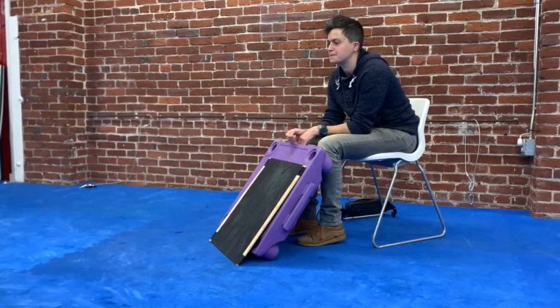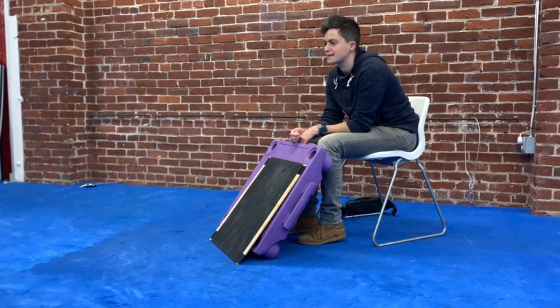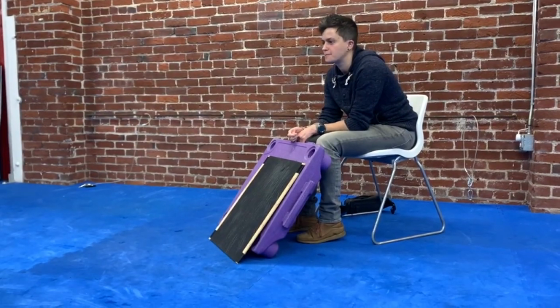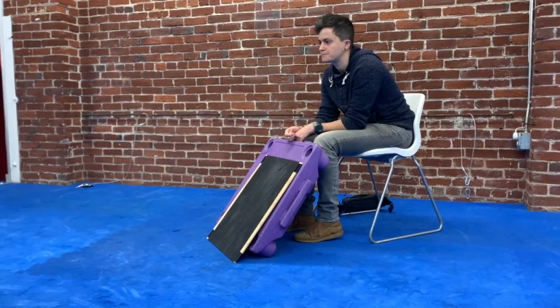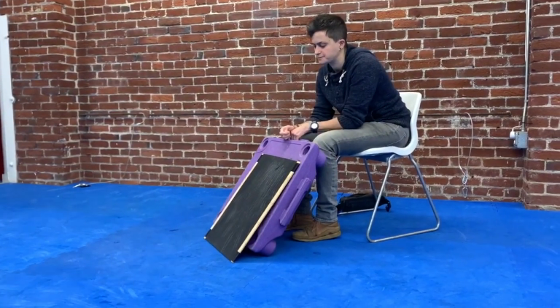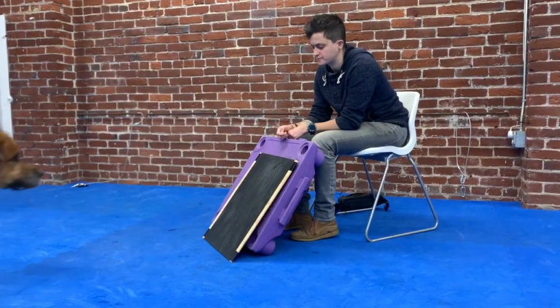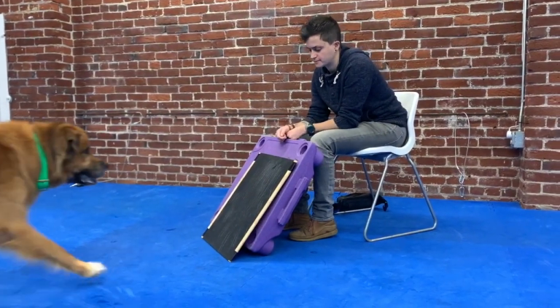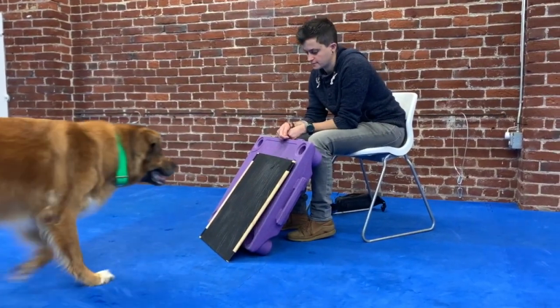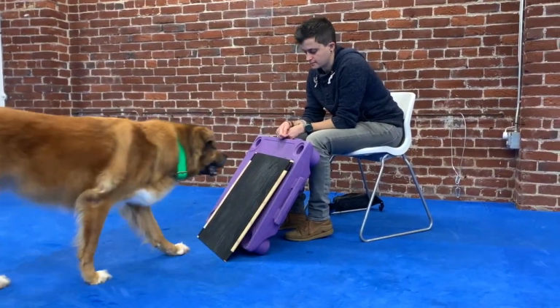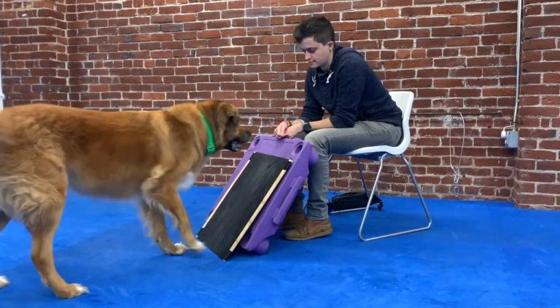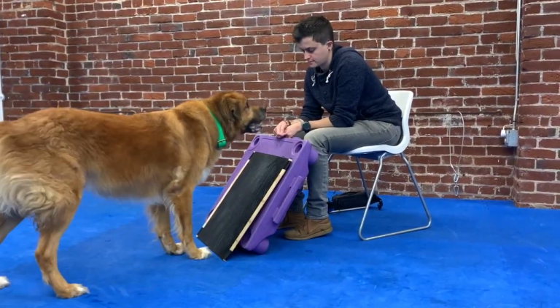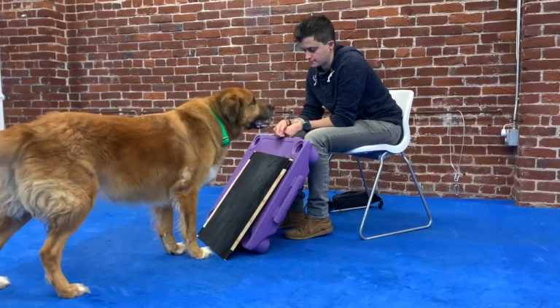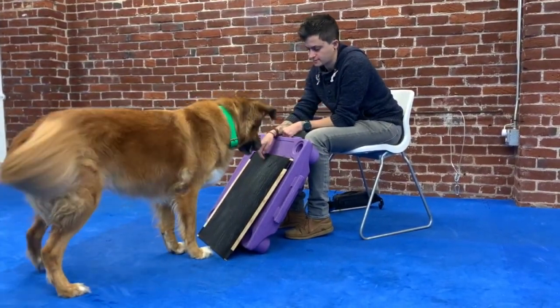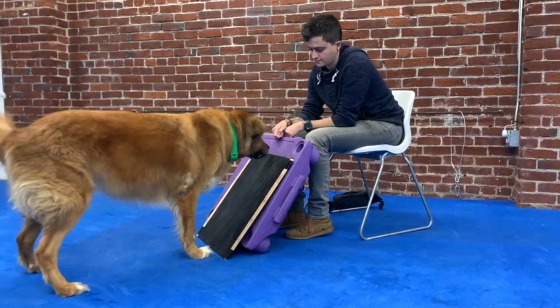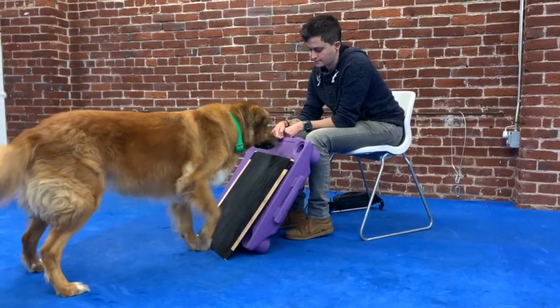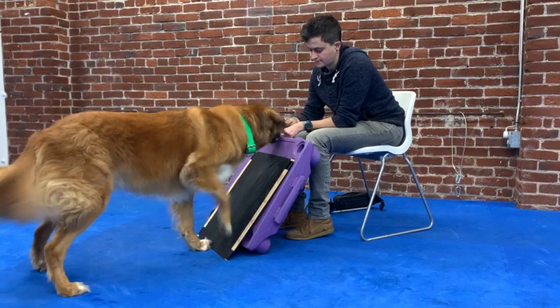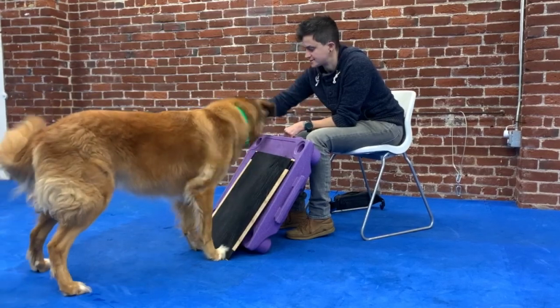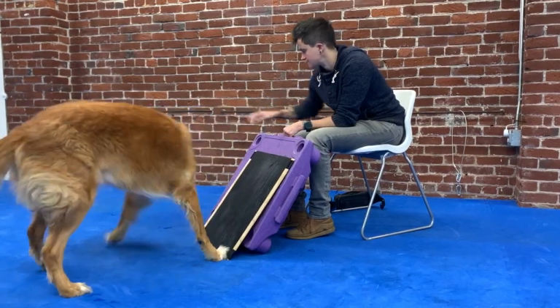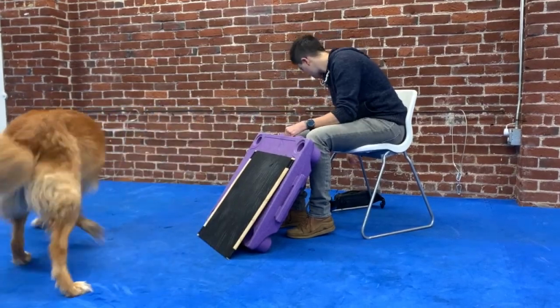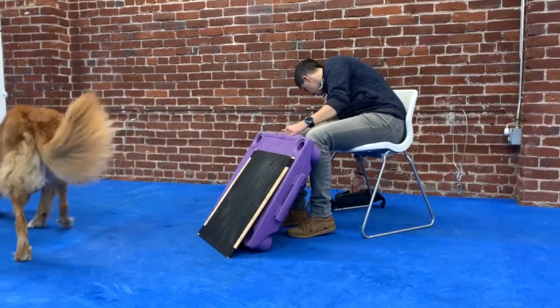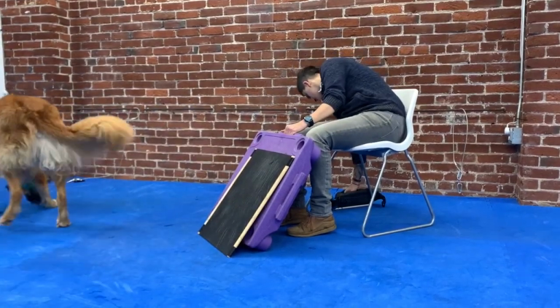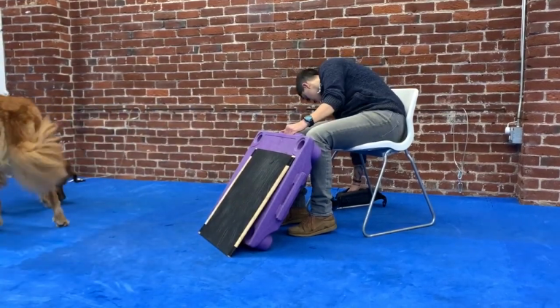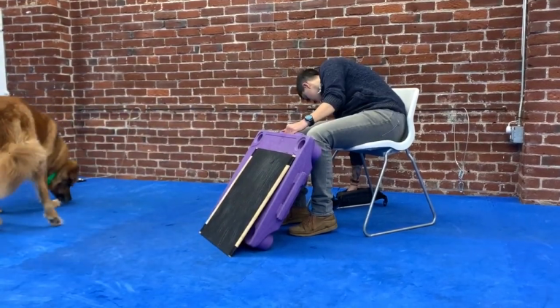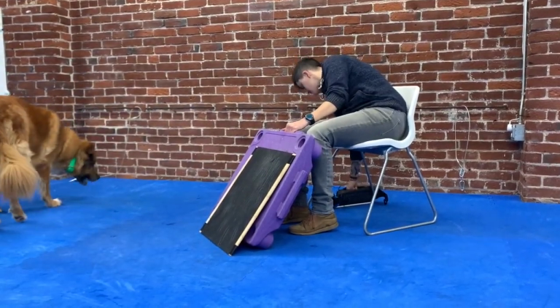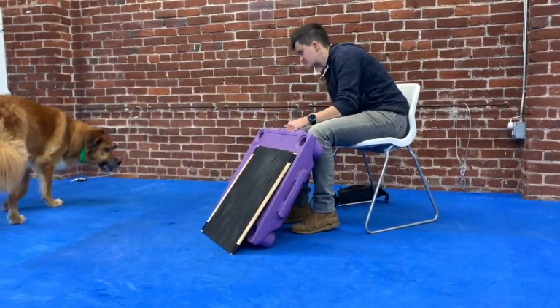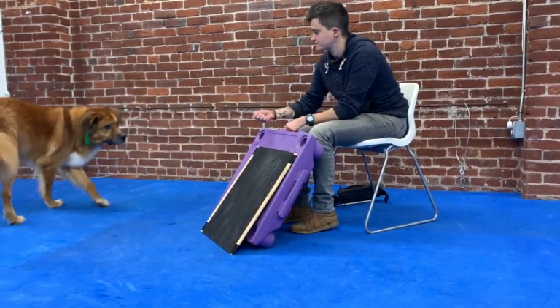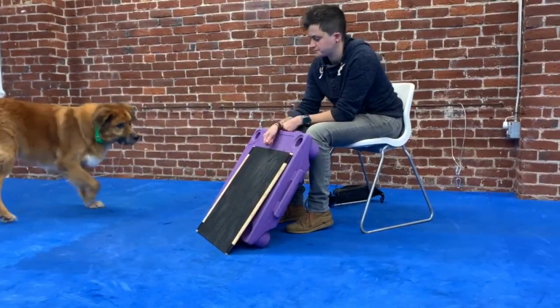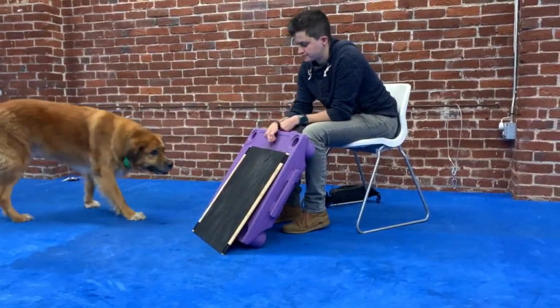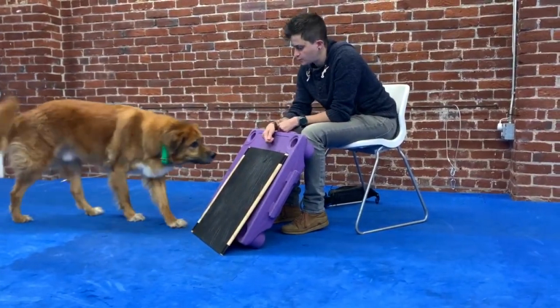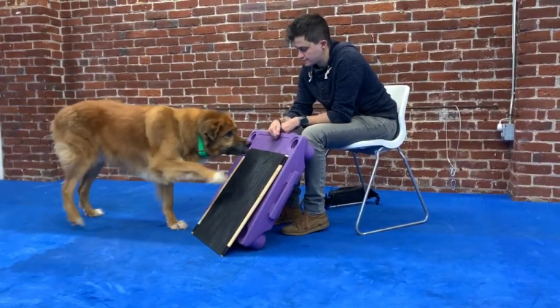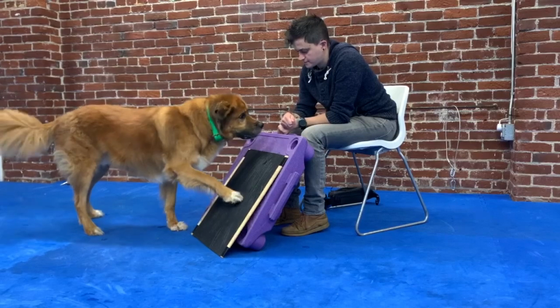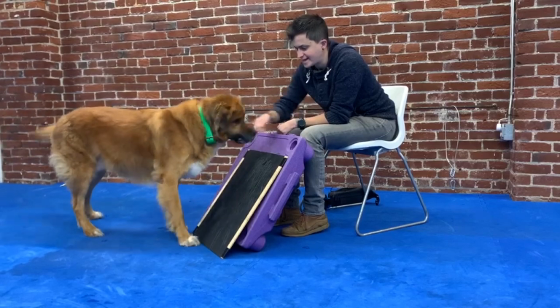Yes. Oh, there we go. We got some scratching. Yes.